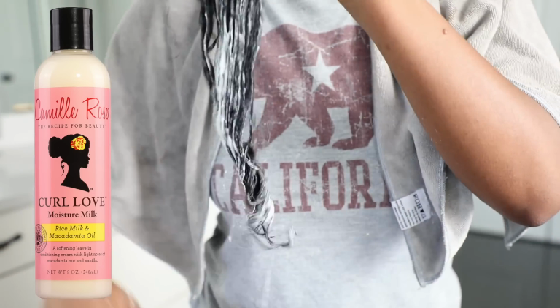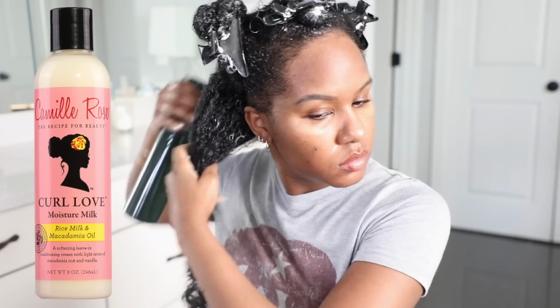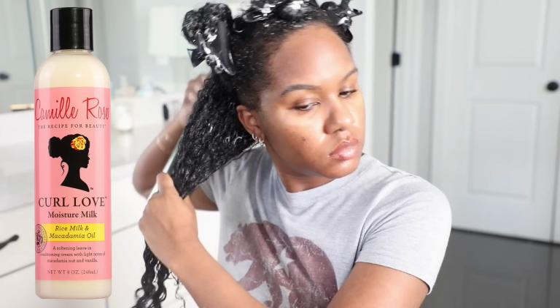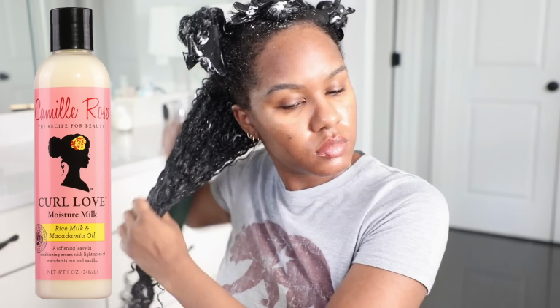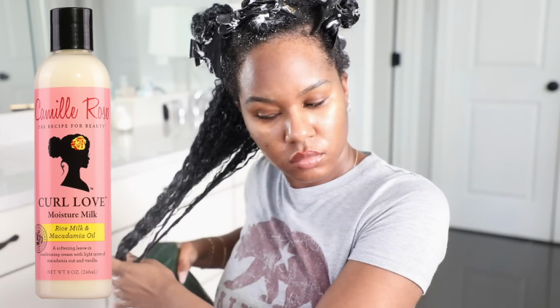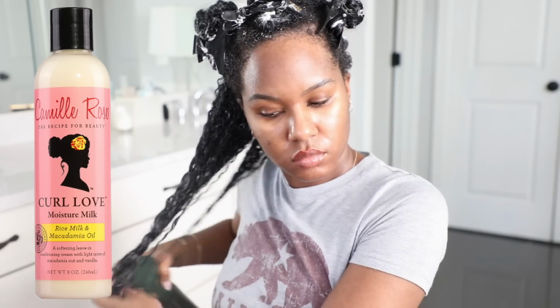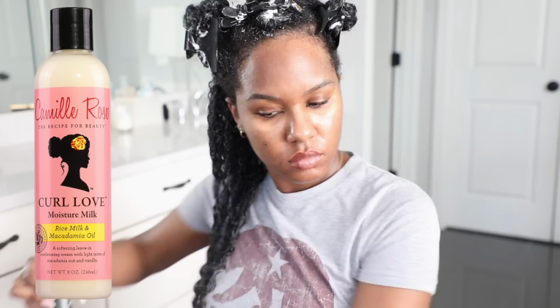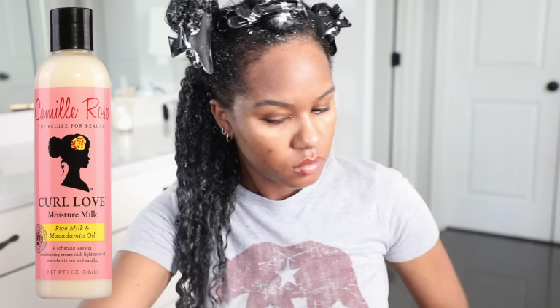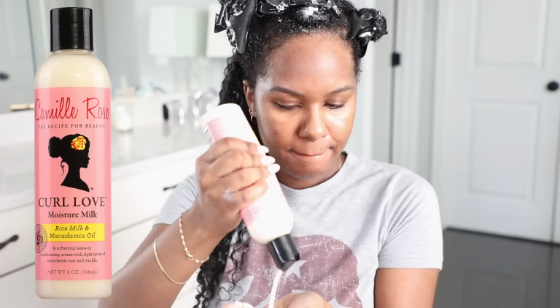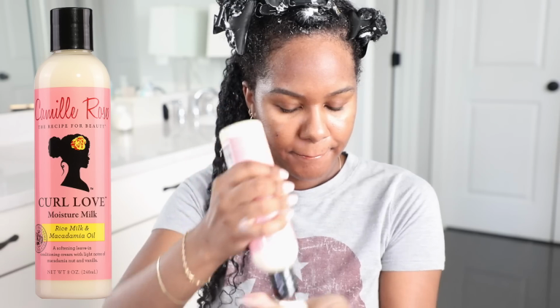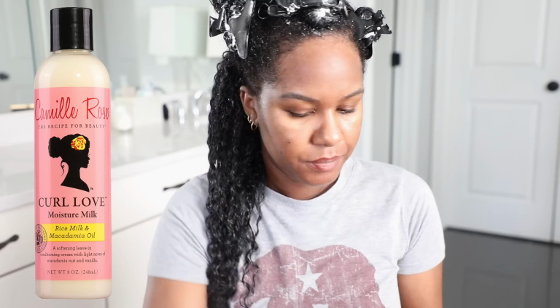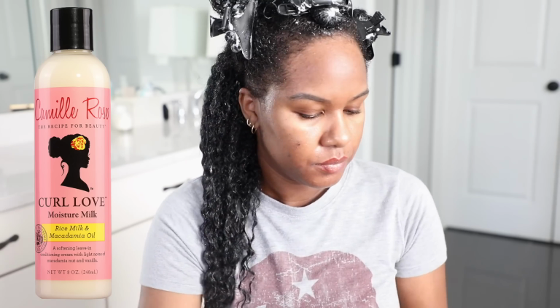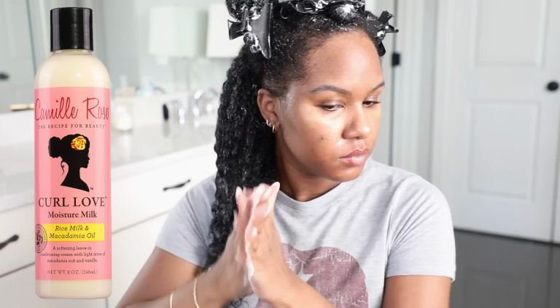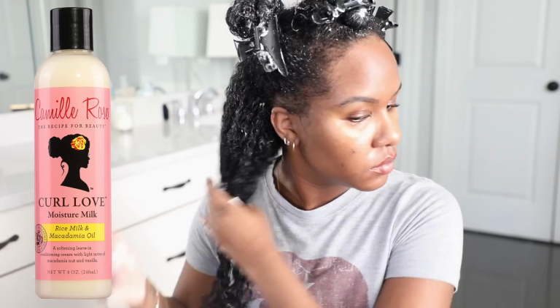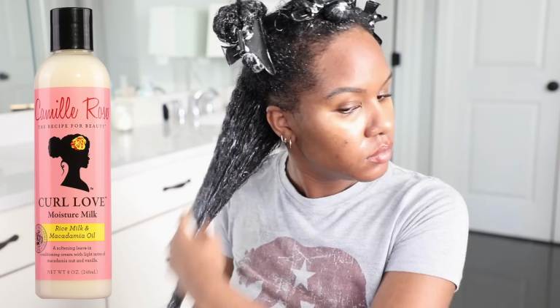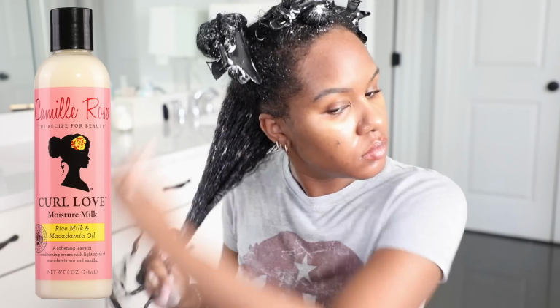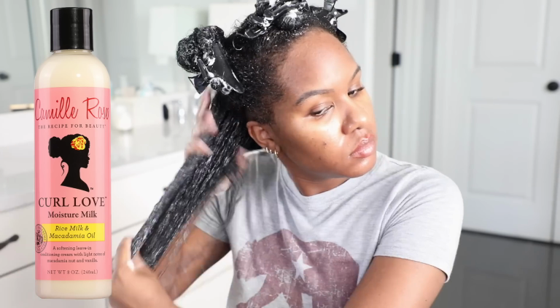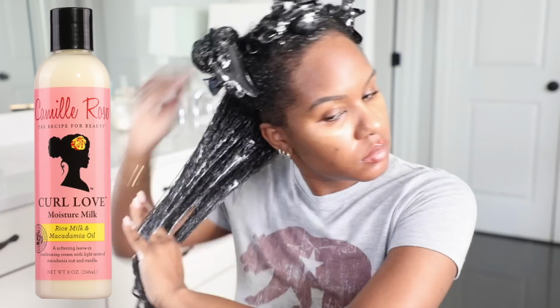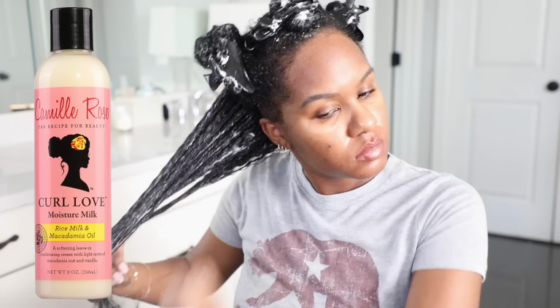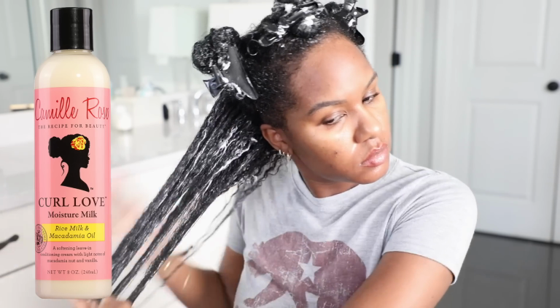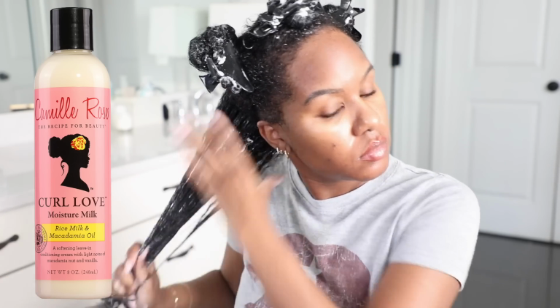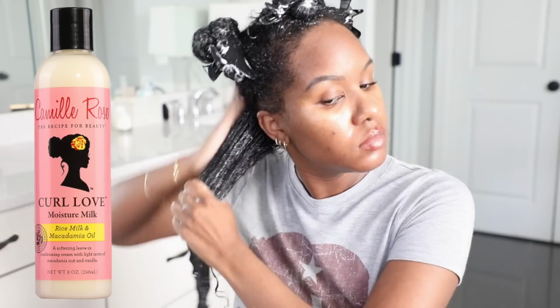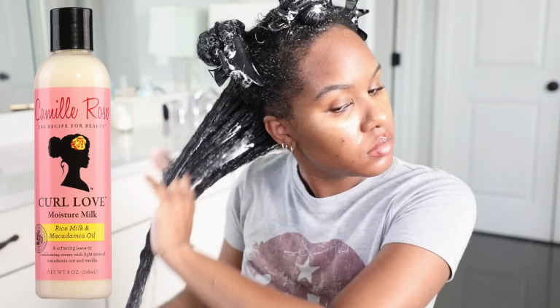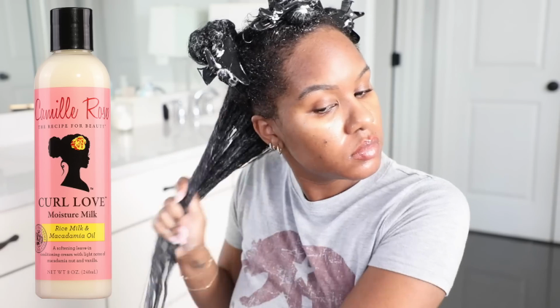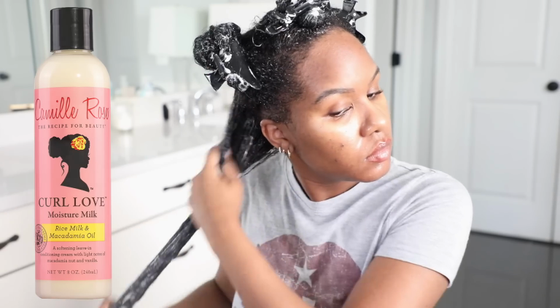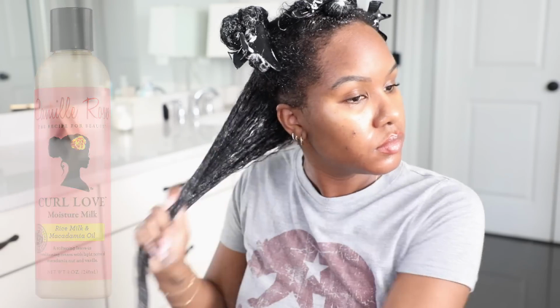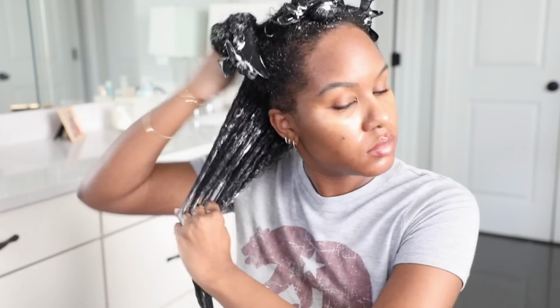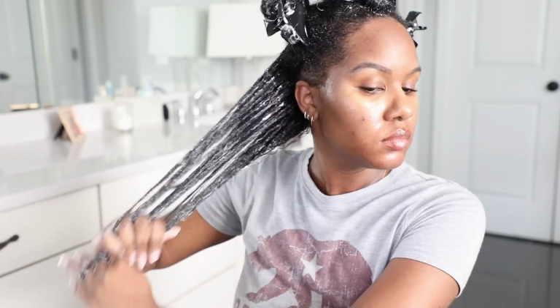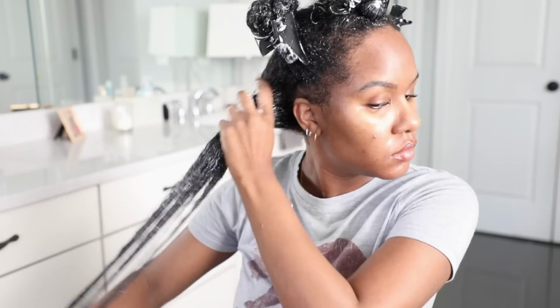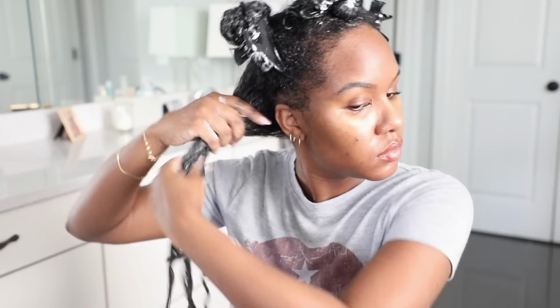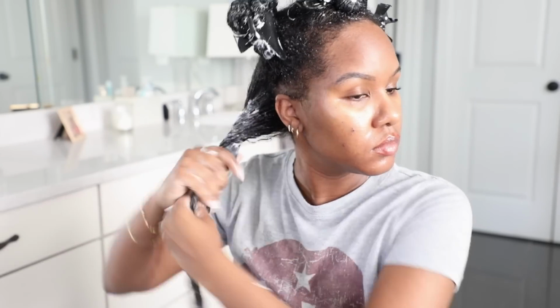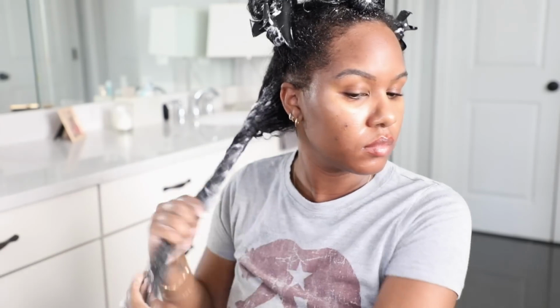If my hair is getting a little bit dry, I also like to spray some water in it before applying the Camille Rose Curl Love Moisture Milk — it just helps the product absorb into the hair a lot better. Then I clip it right back up because I don't want my hair to dry out before I apply my stylers.